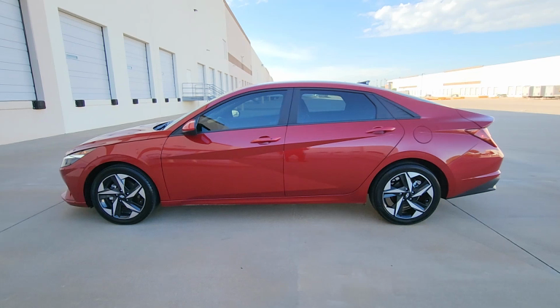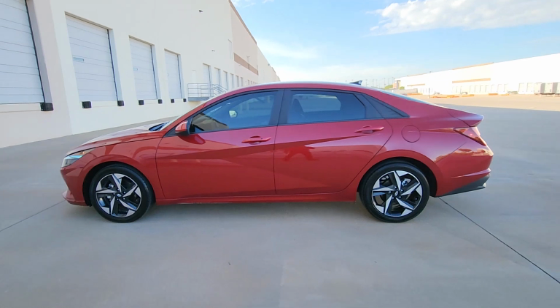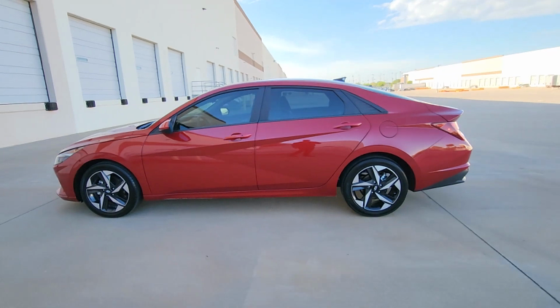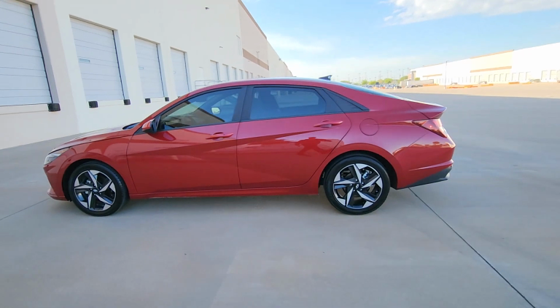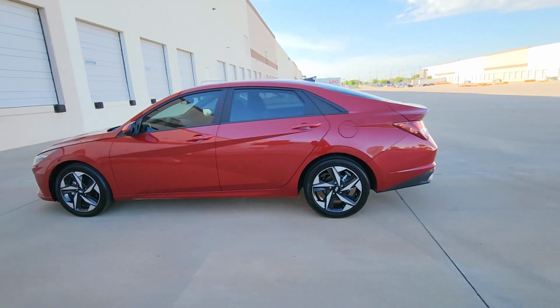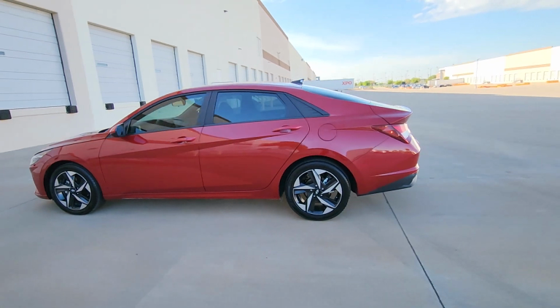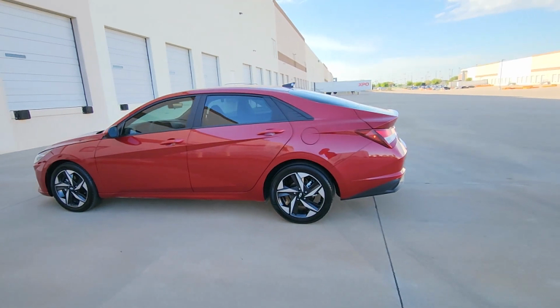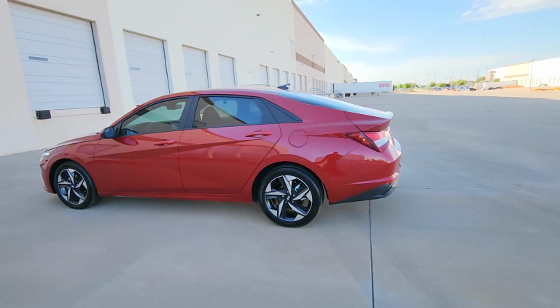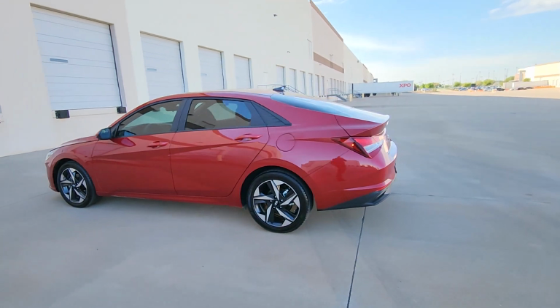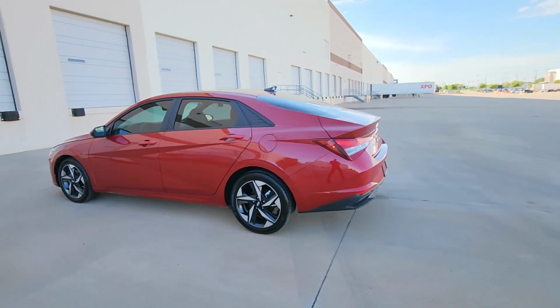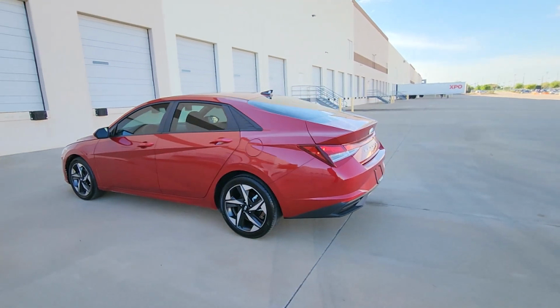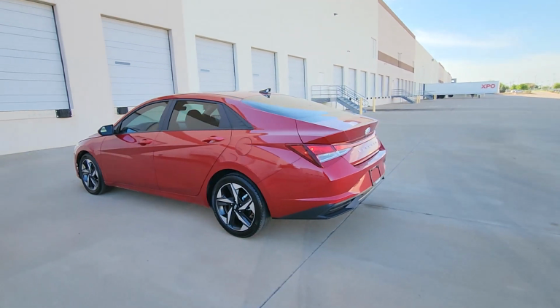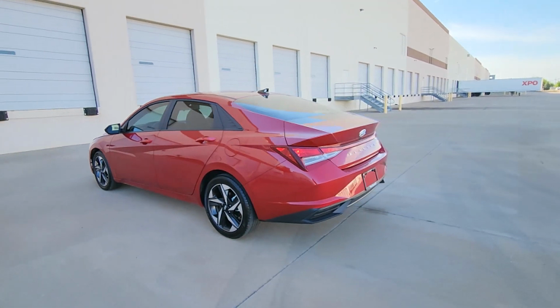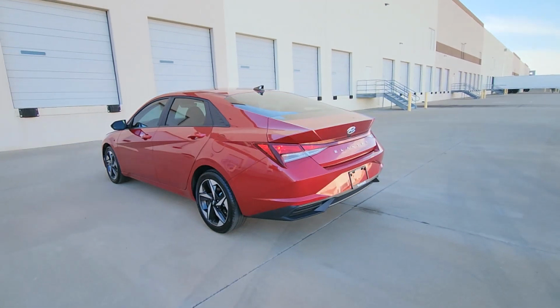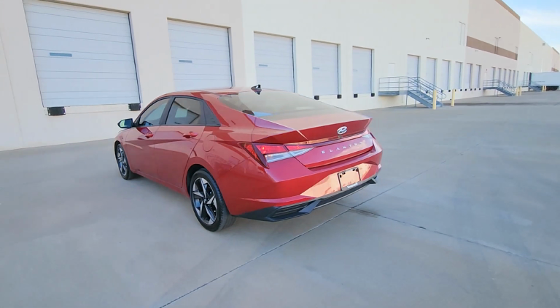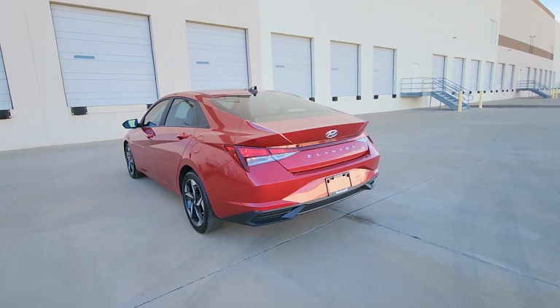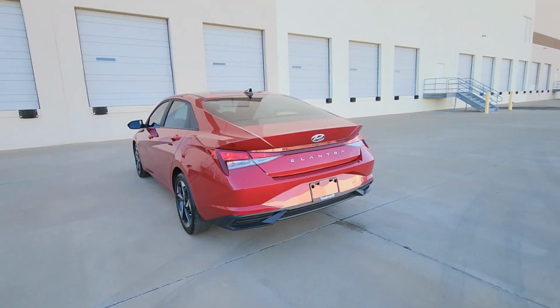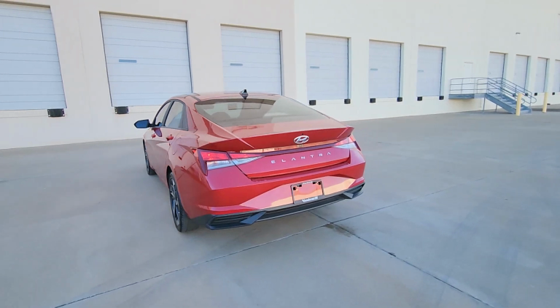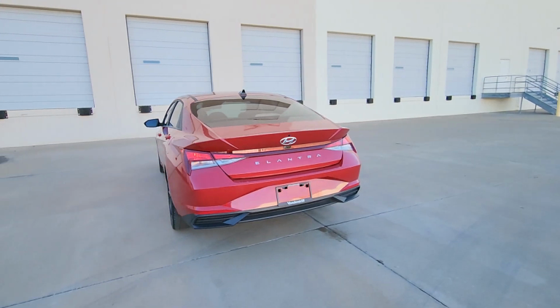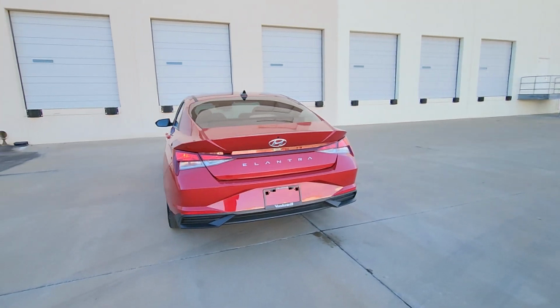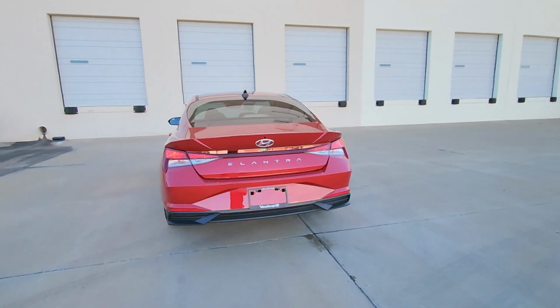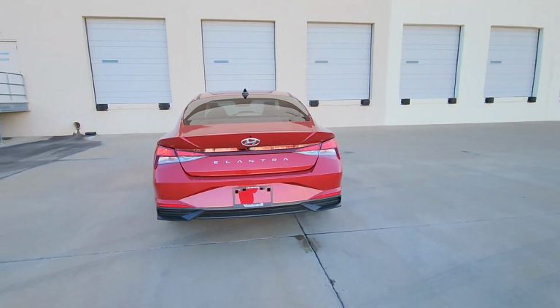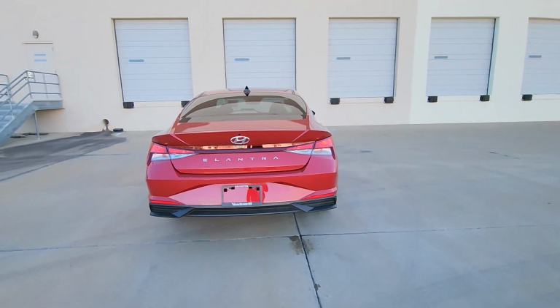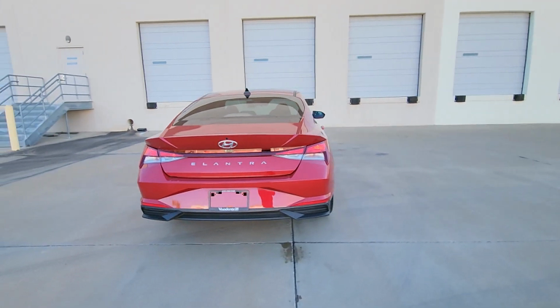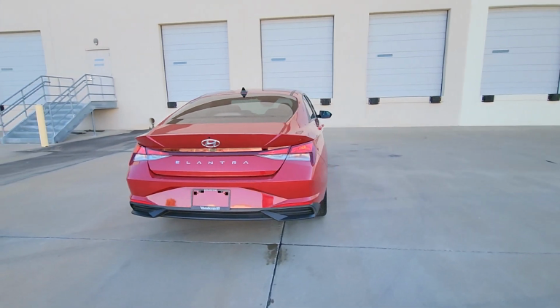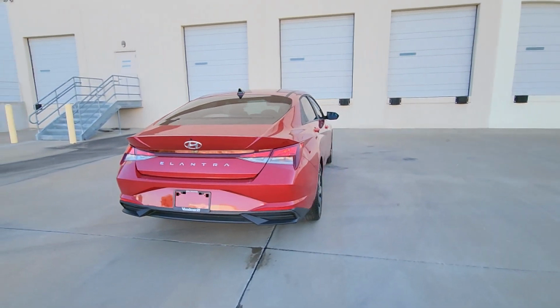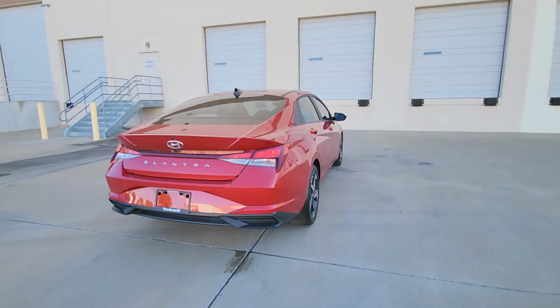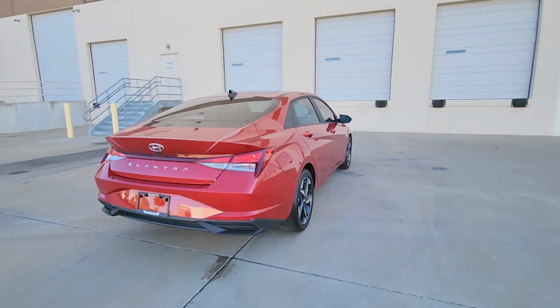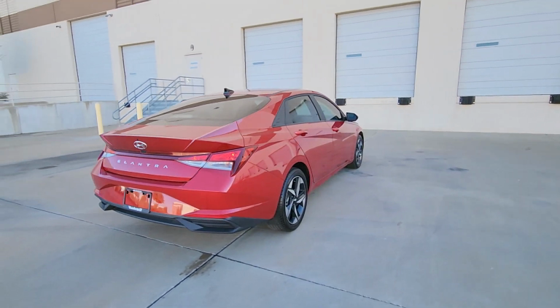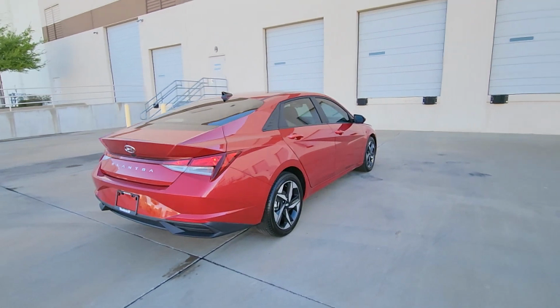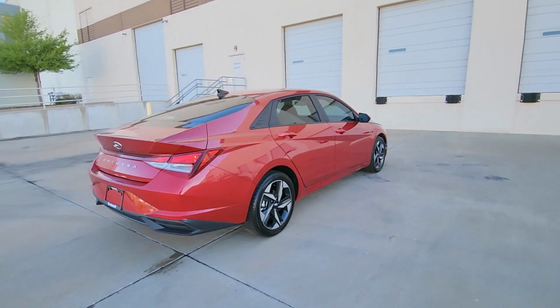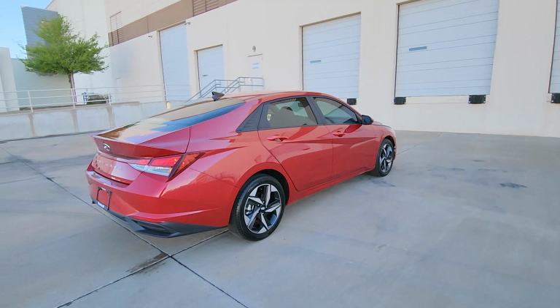Get into a car with value. 2023 Hyundai Elantra. With less than 15,000 miles on the odometer, this vehicle provides excellent value.